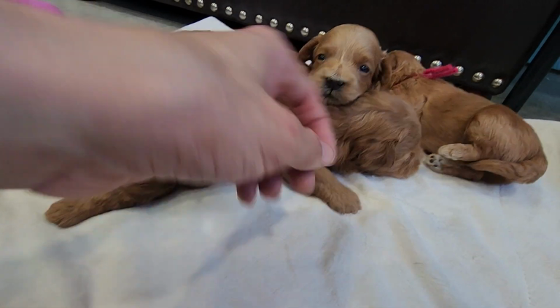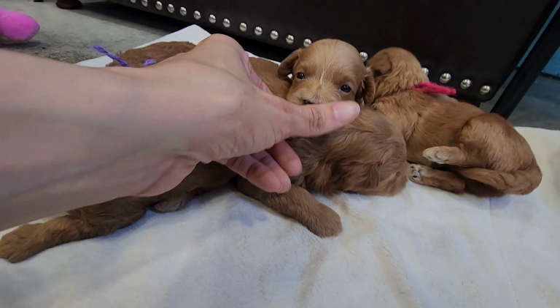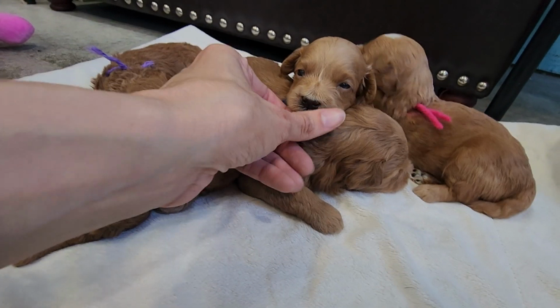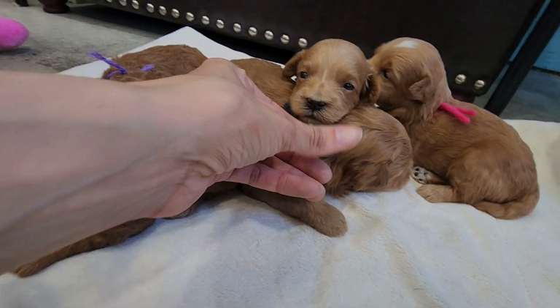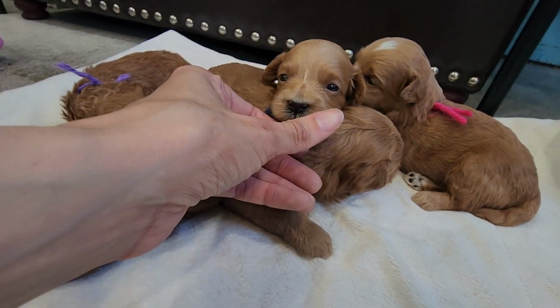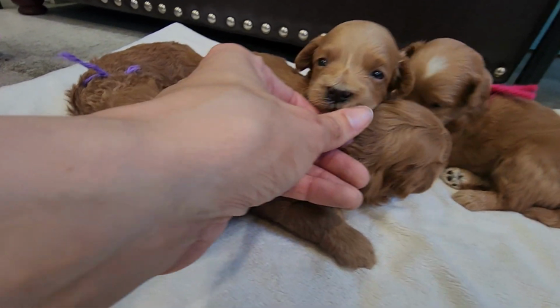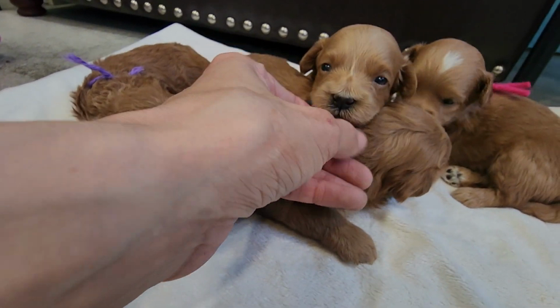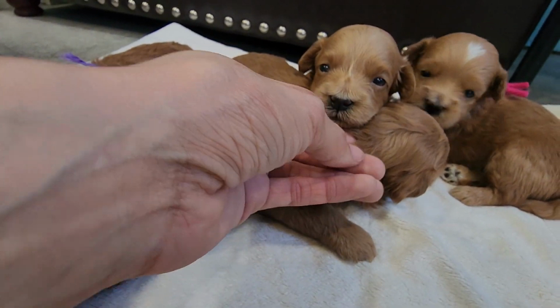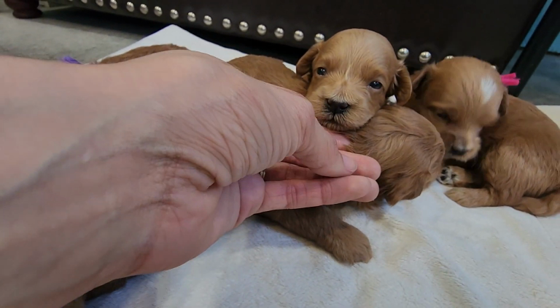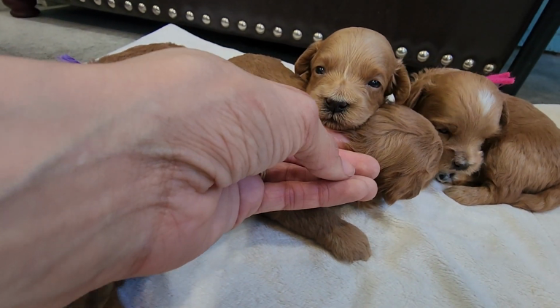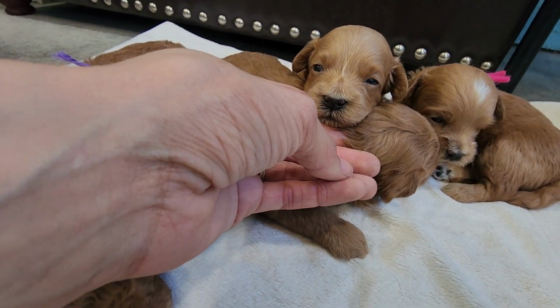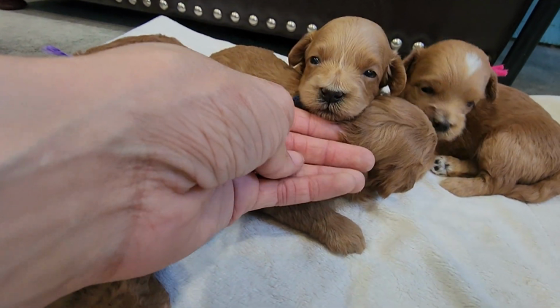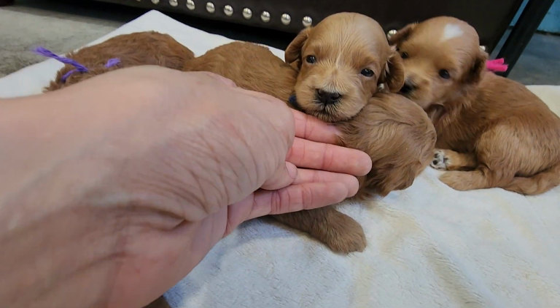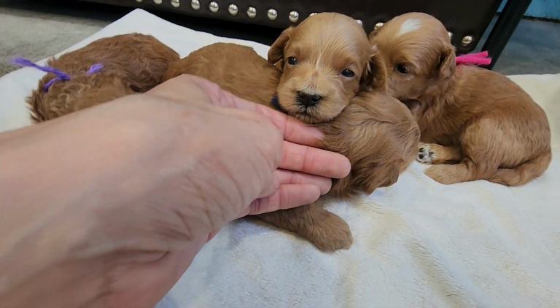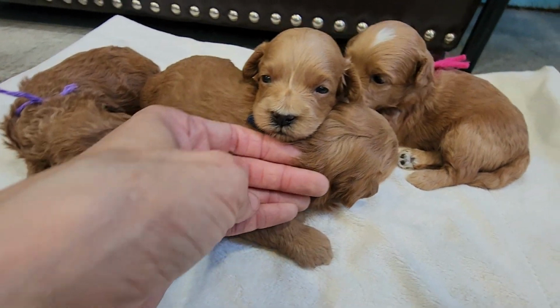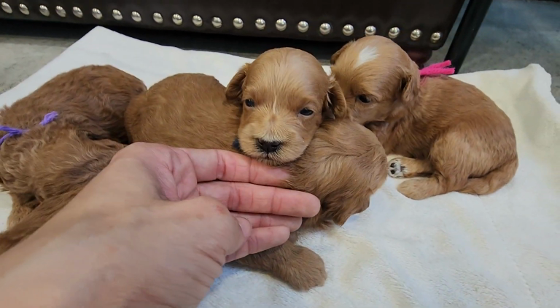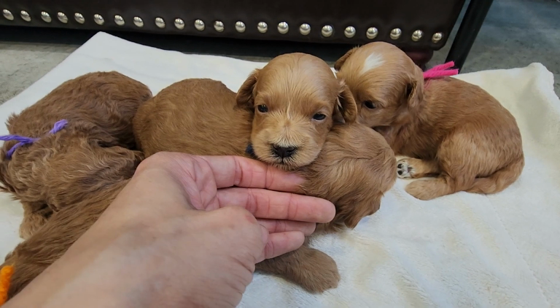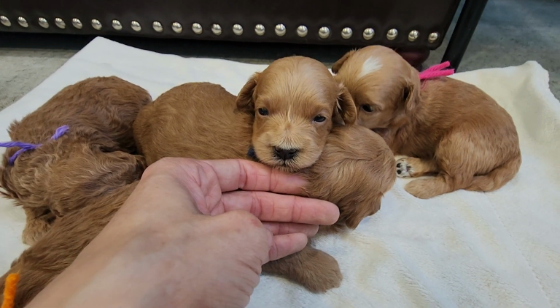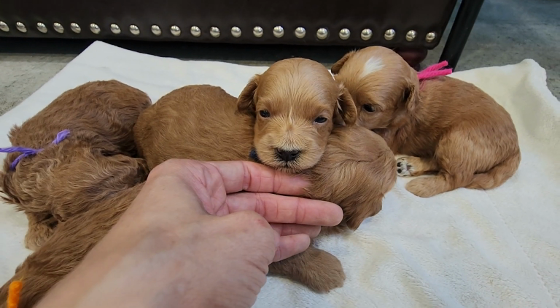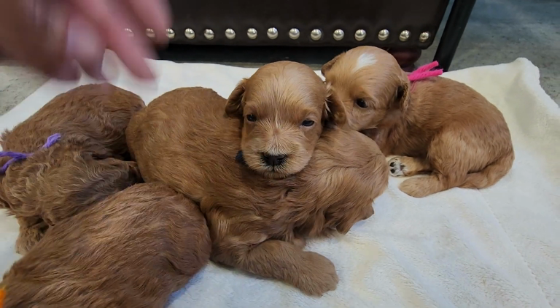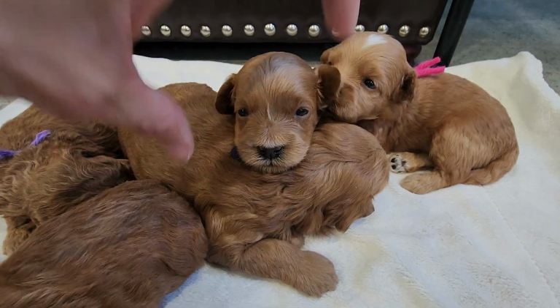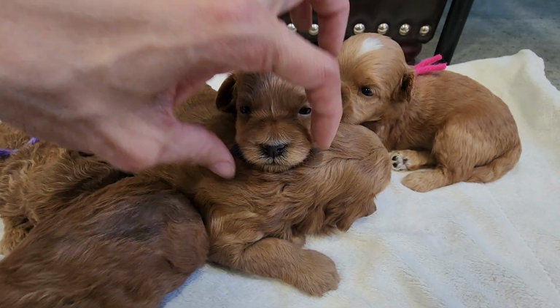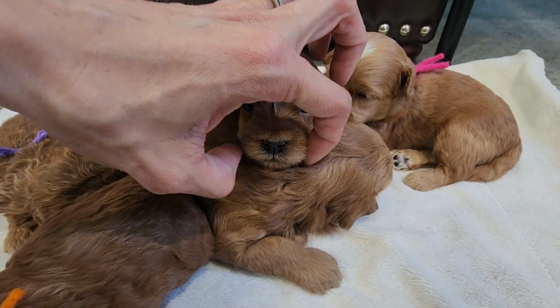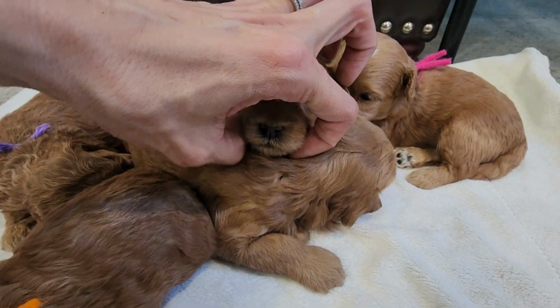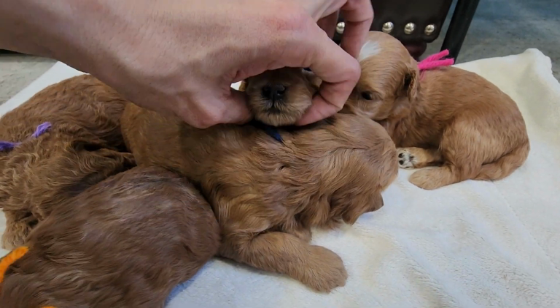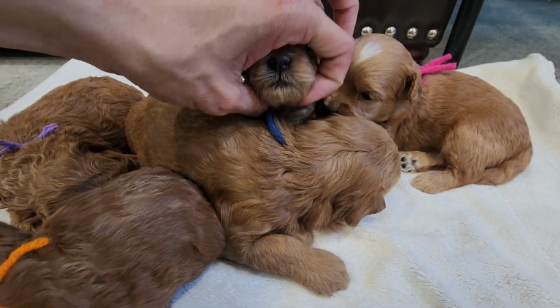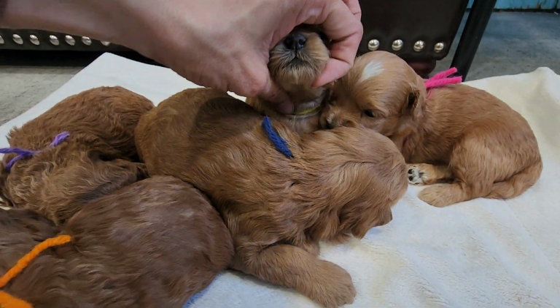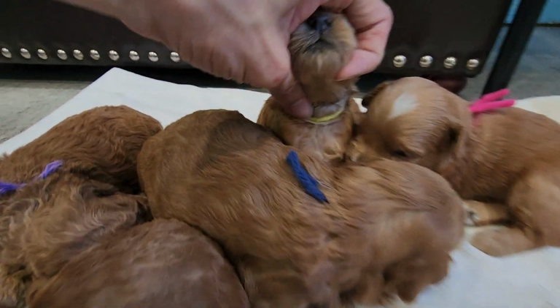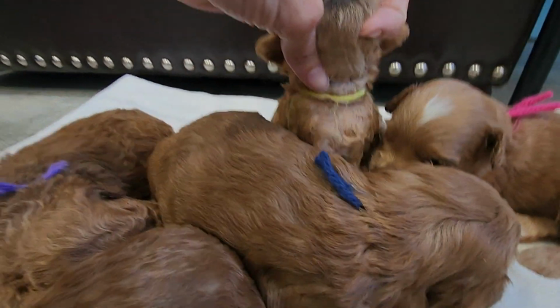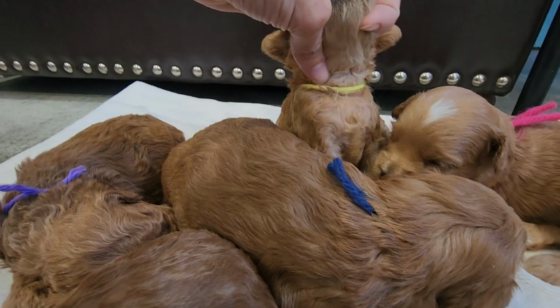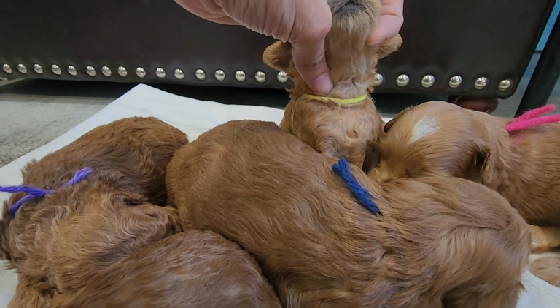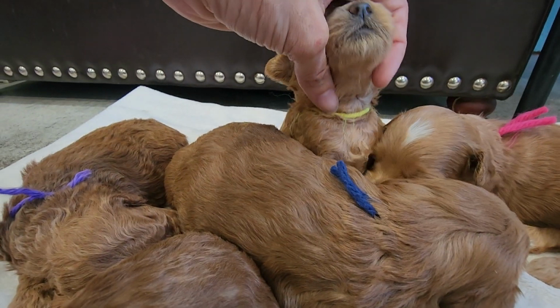And then the yellow string right here is Esther, wavy female. Let's see if you got white. No.